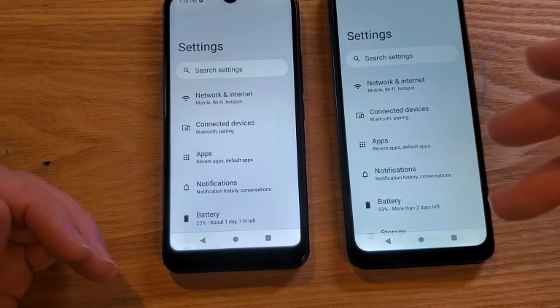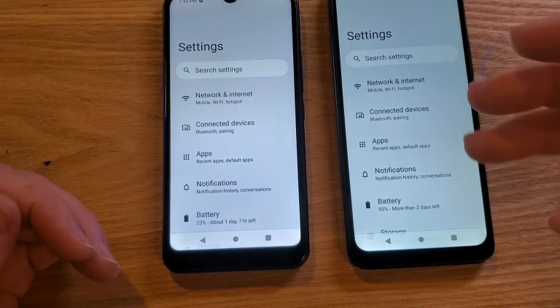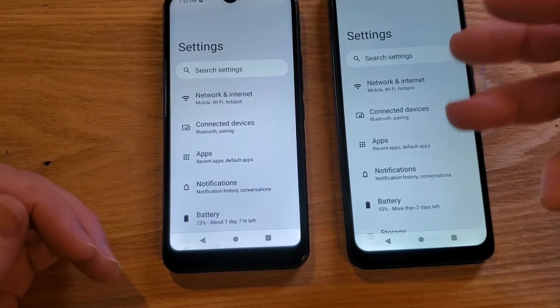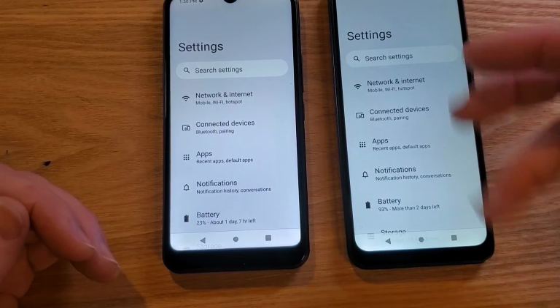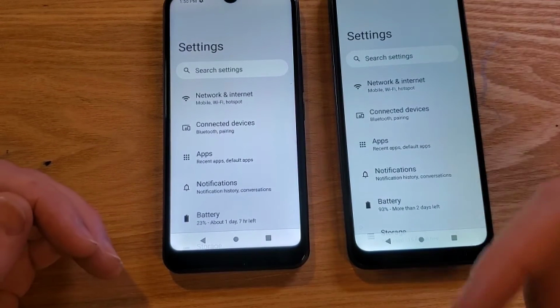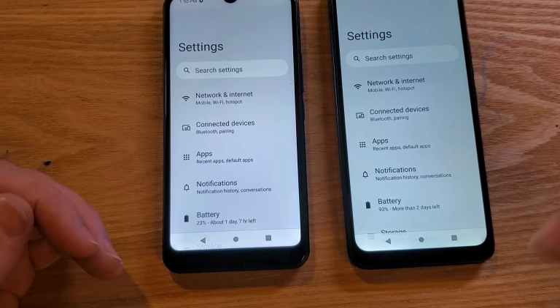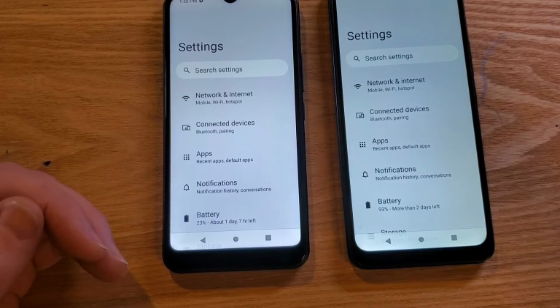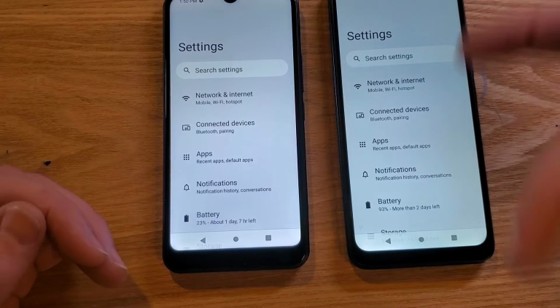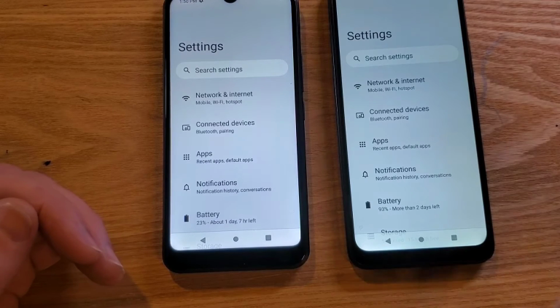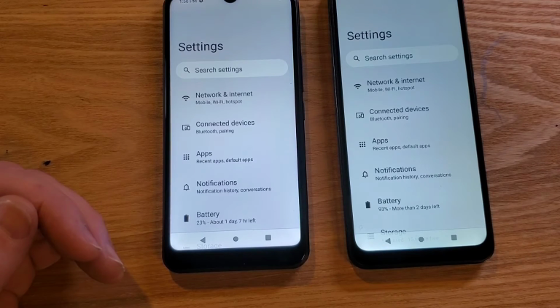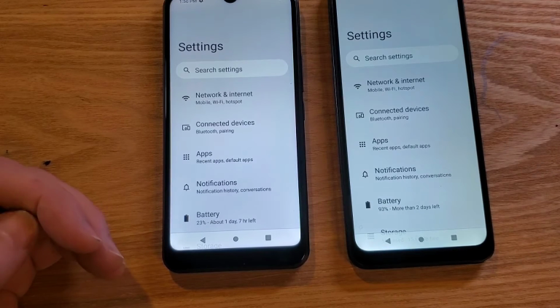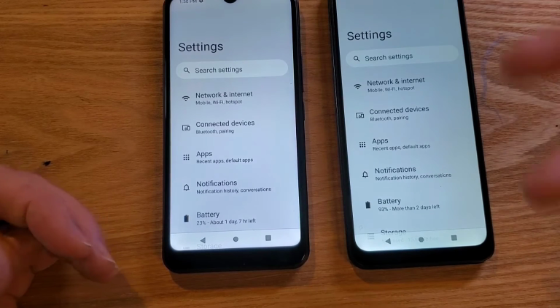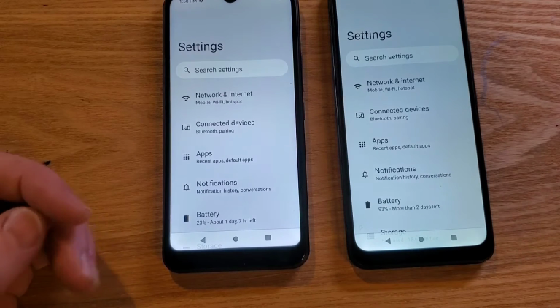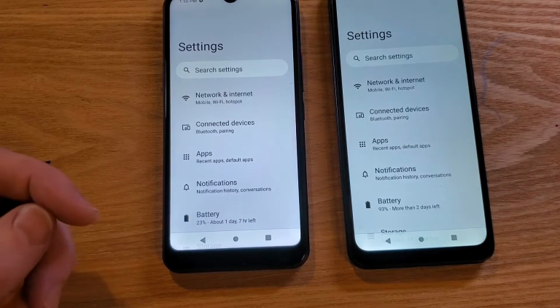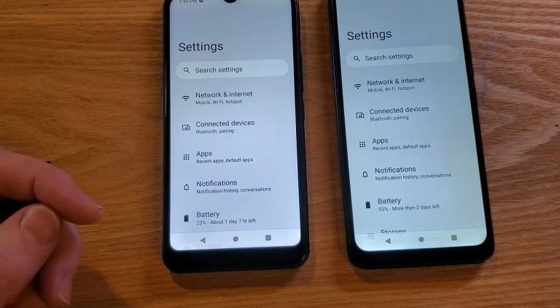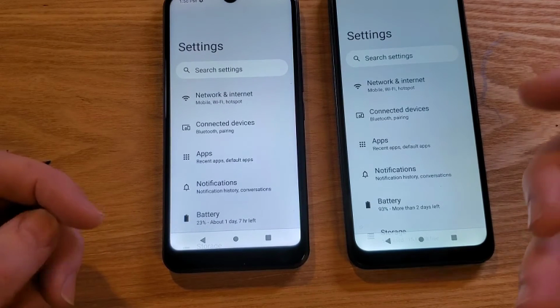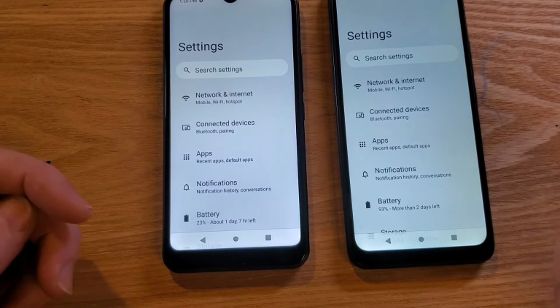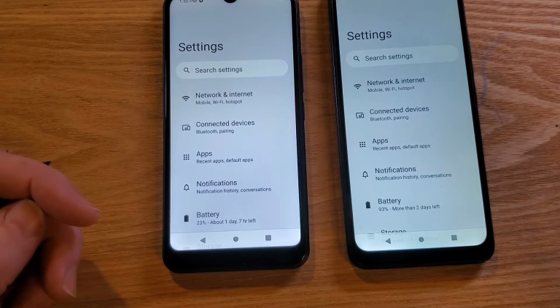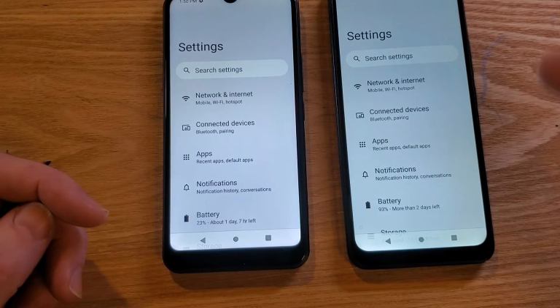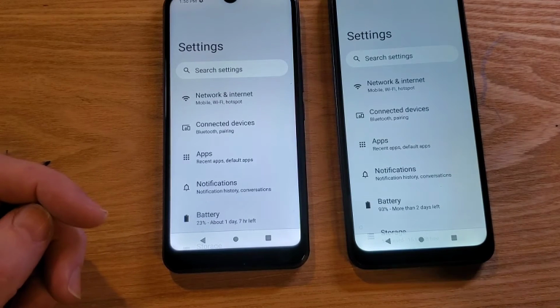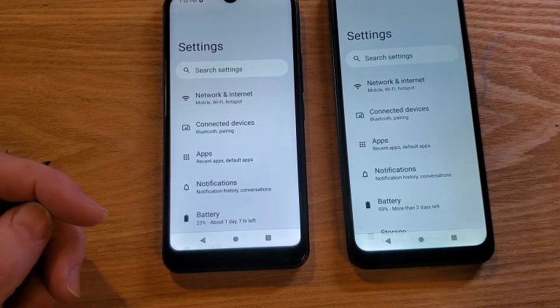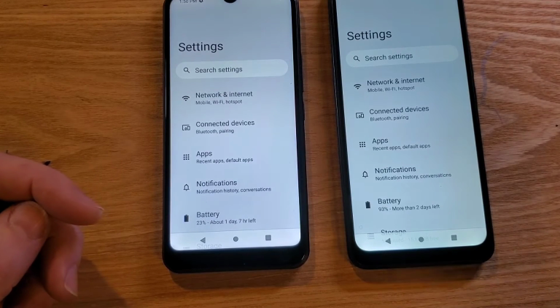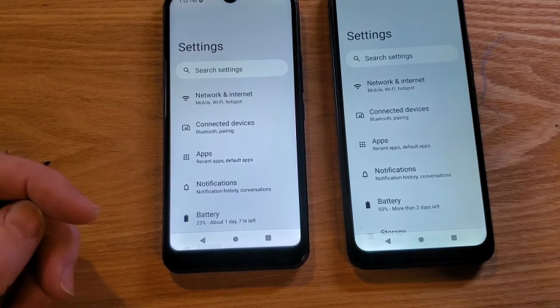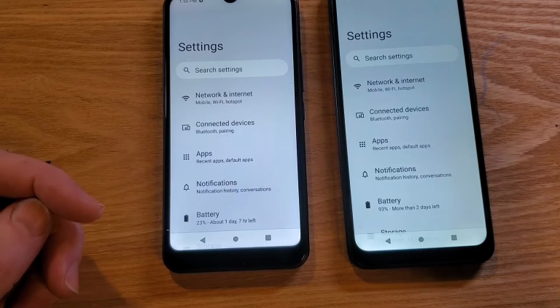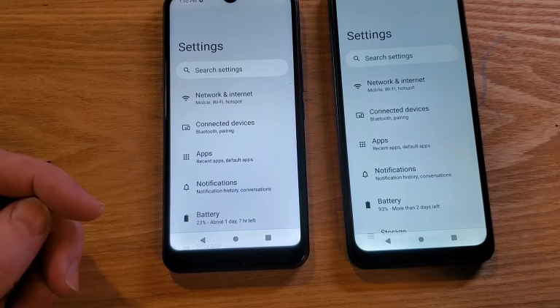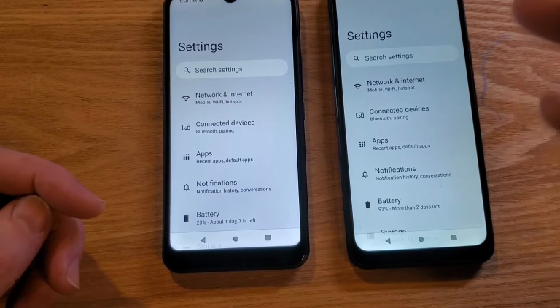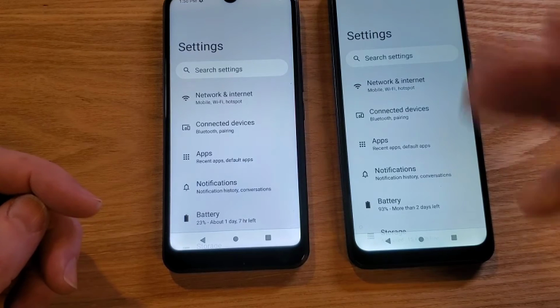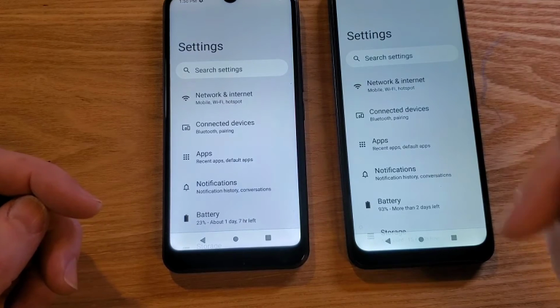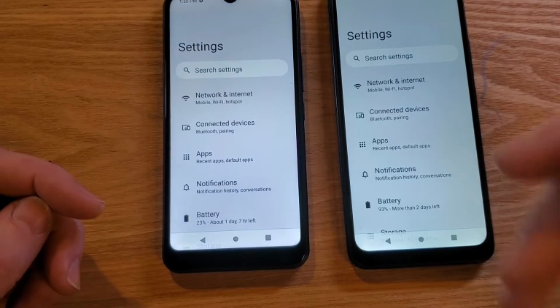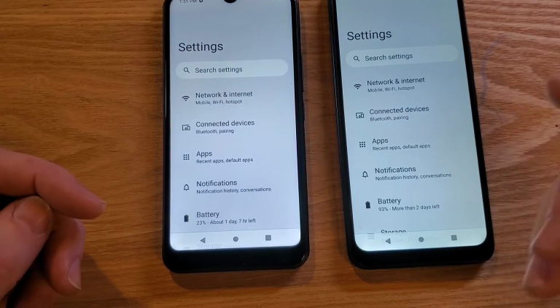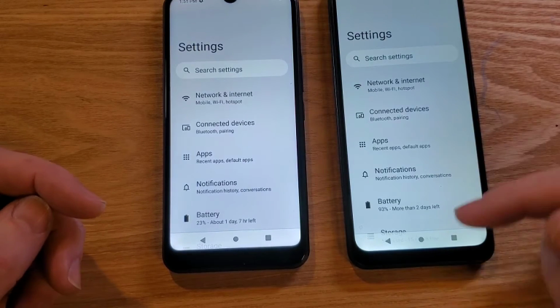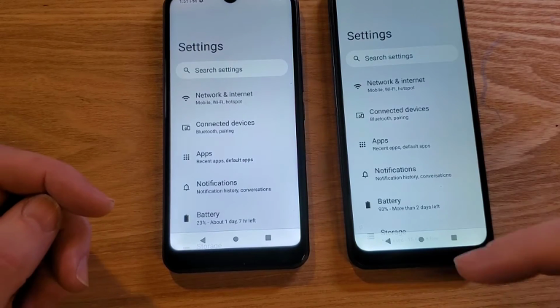Imagine using your phone for texting, for calling, for checking quick videos, and you just get that little bit snappier — it's a better experience.